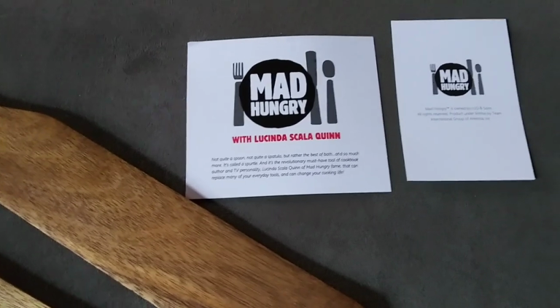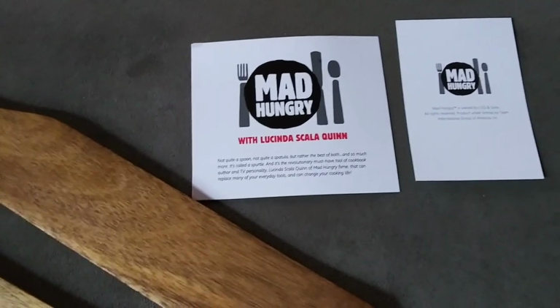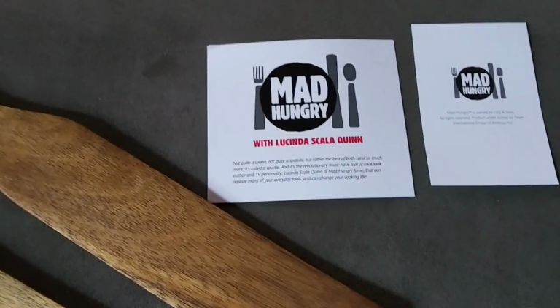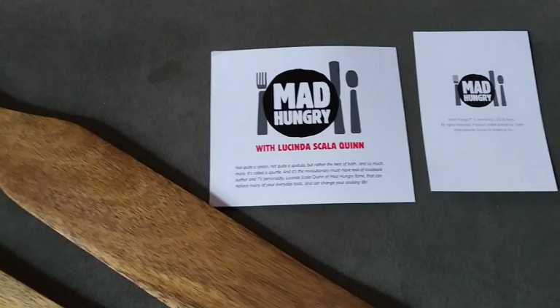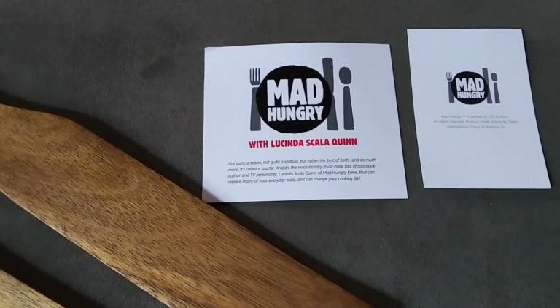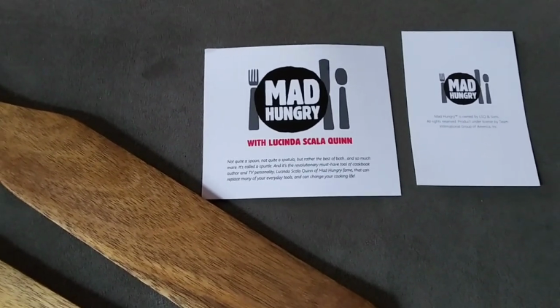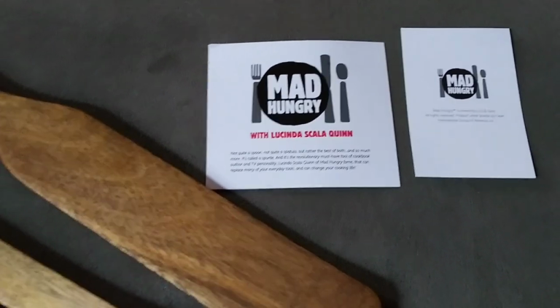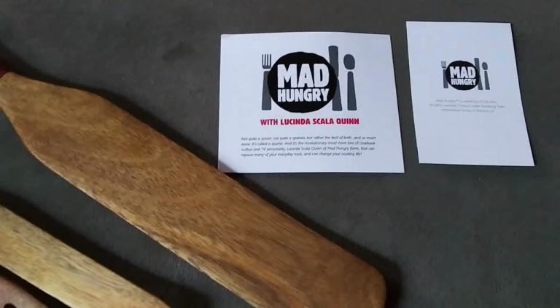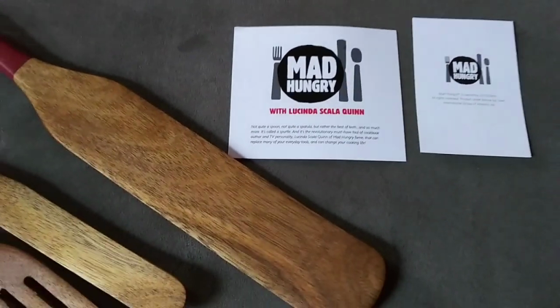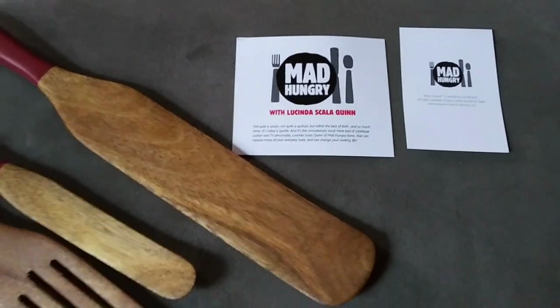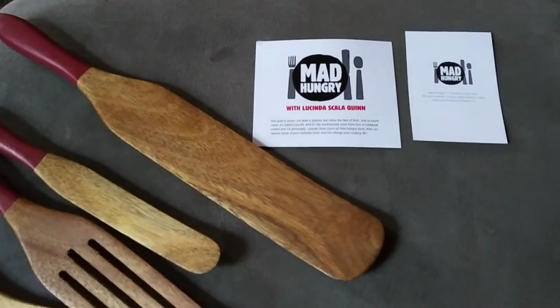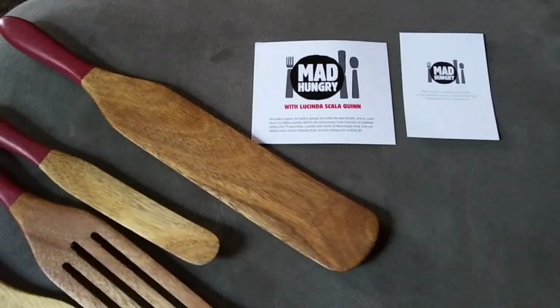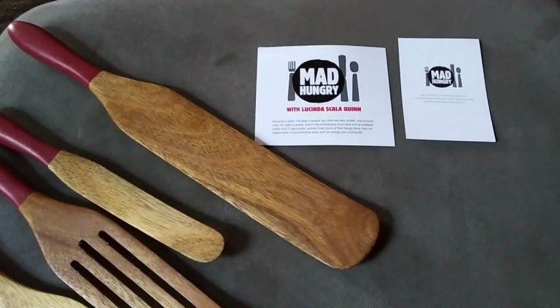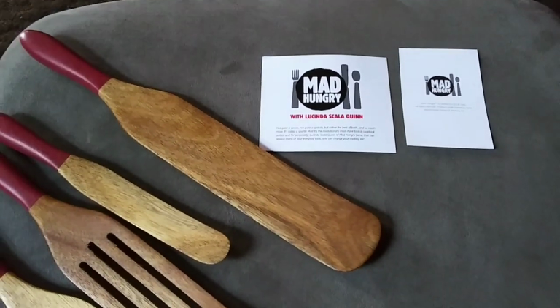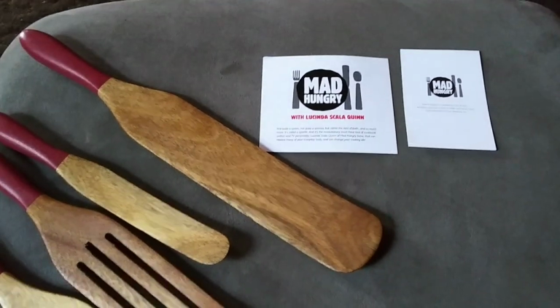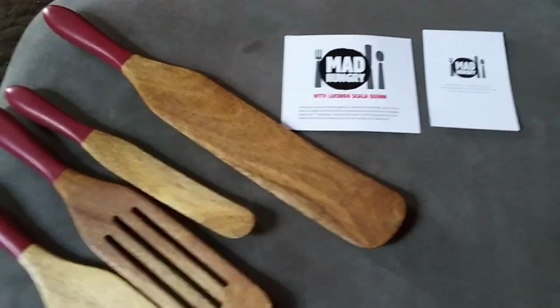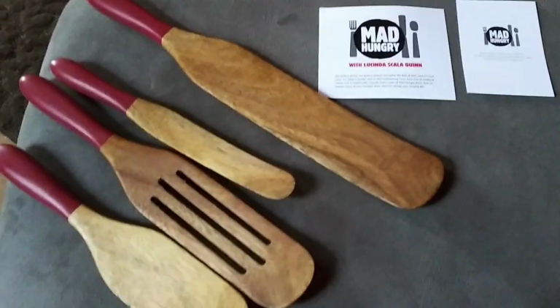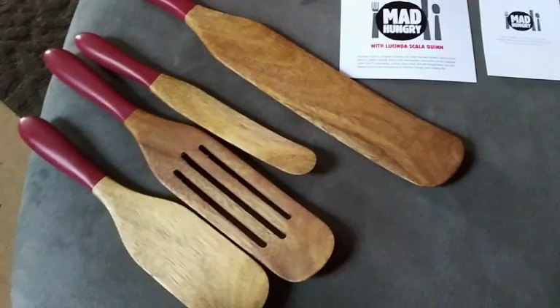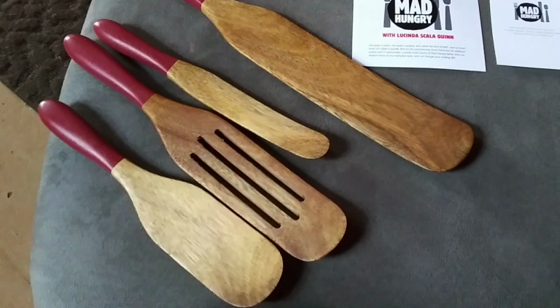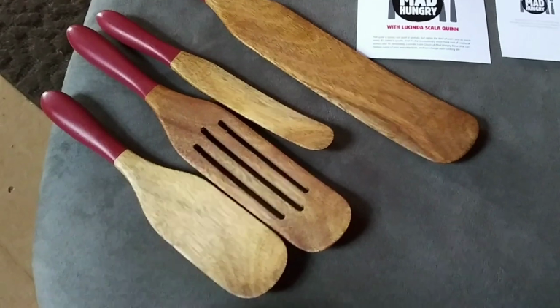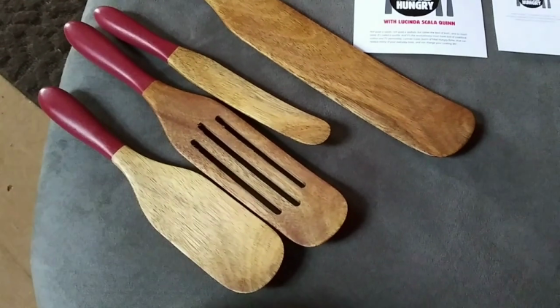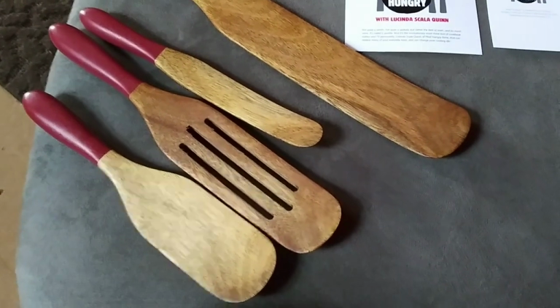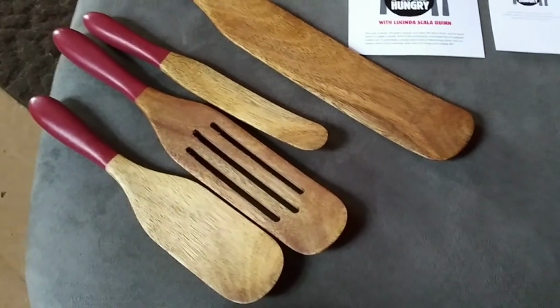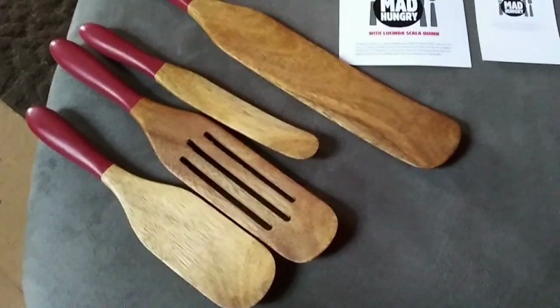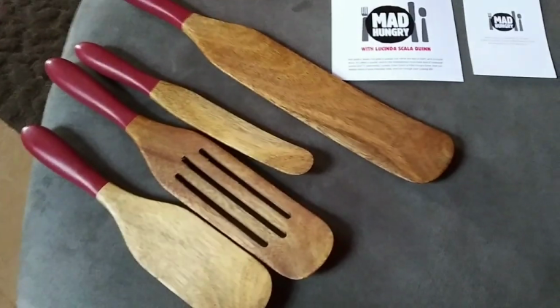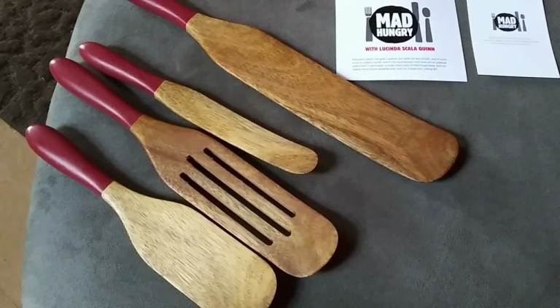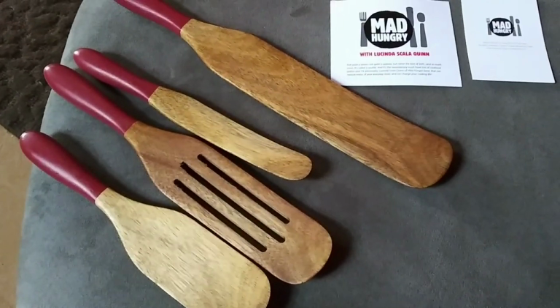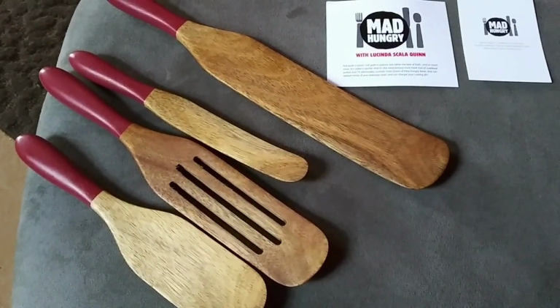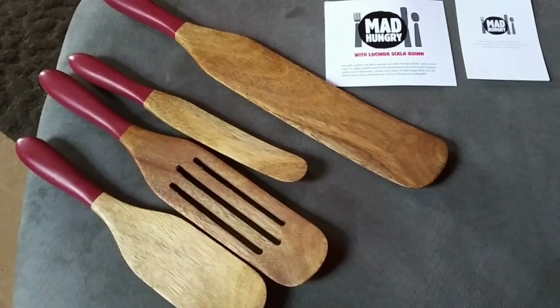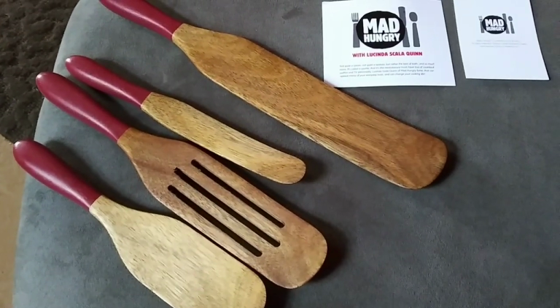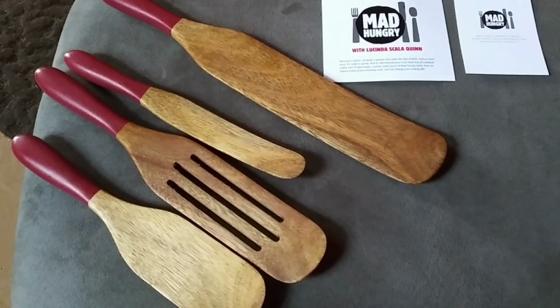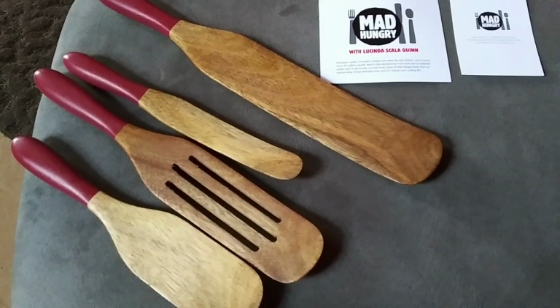Oh my goodness, it's so hot in this cabin. I need to get out of here. Thank you very much, Dawn, for bringing these by. I love them.